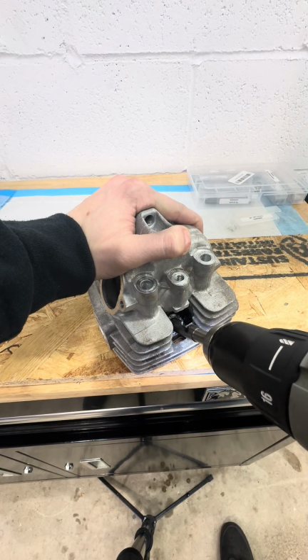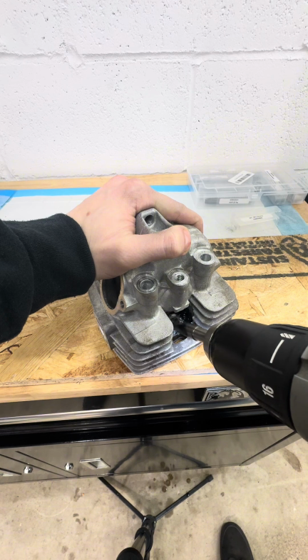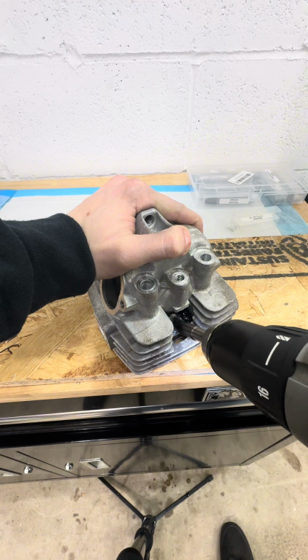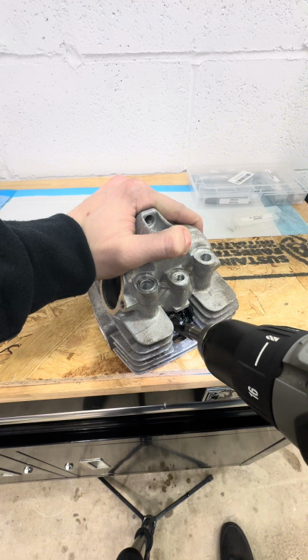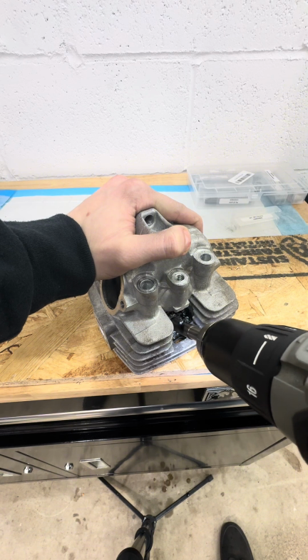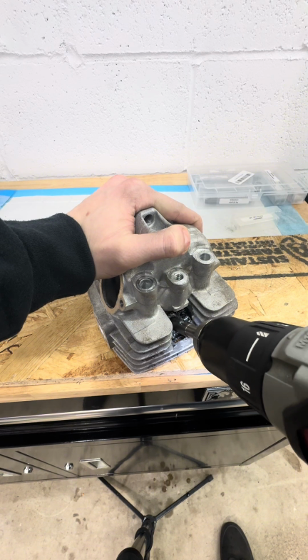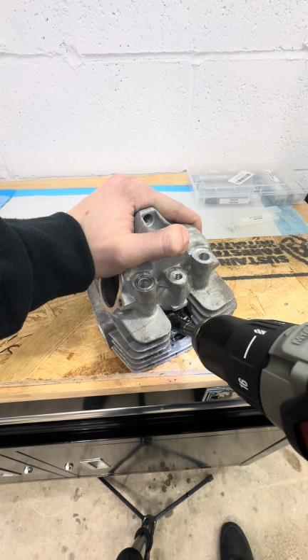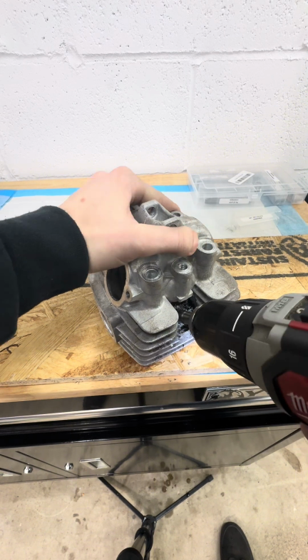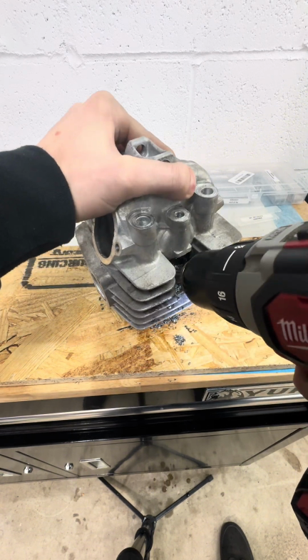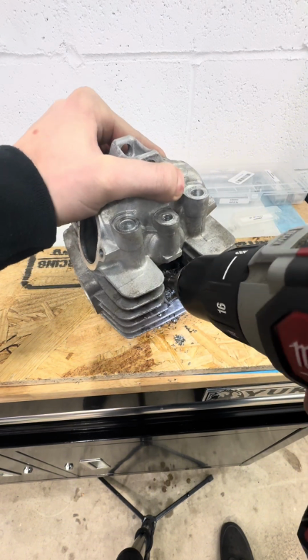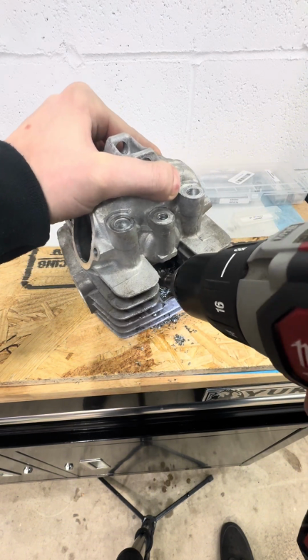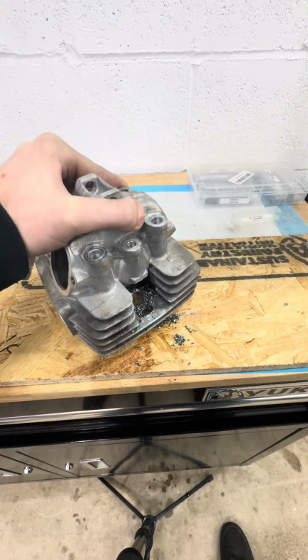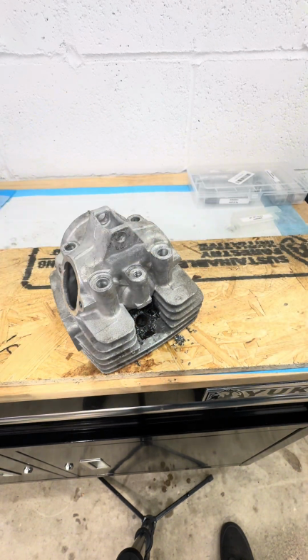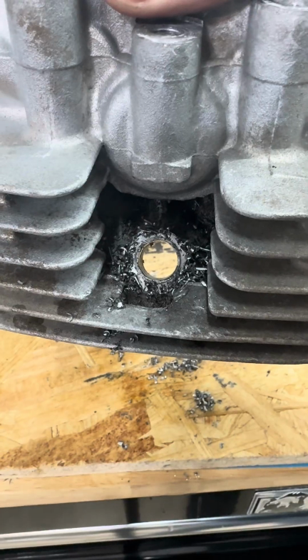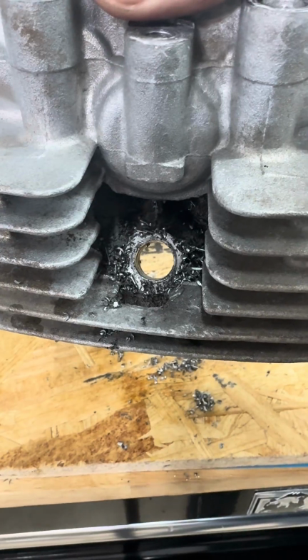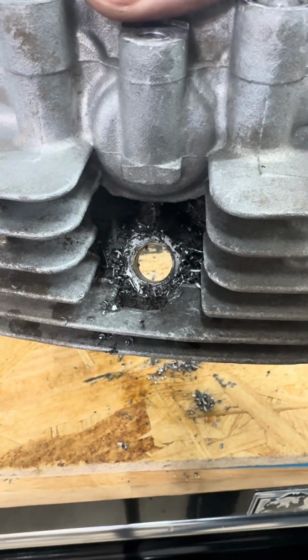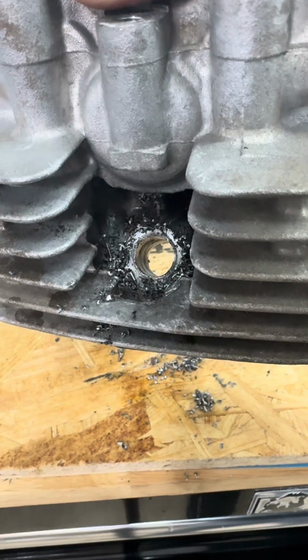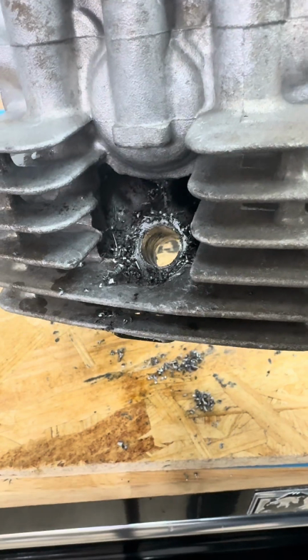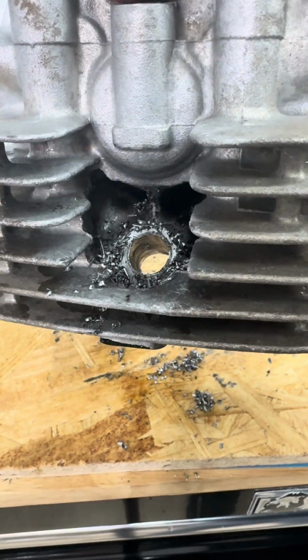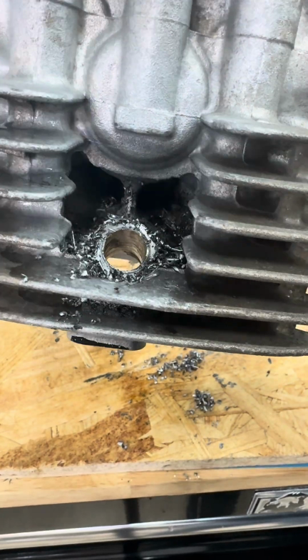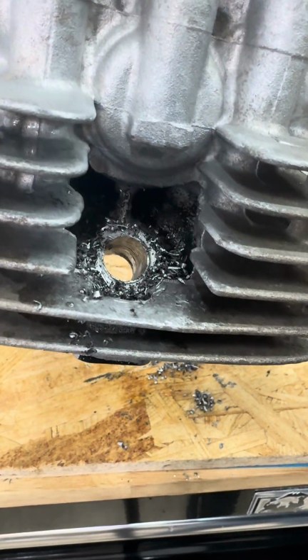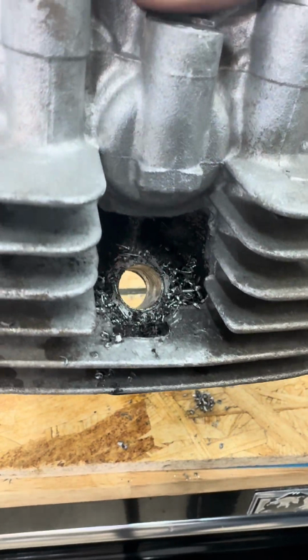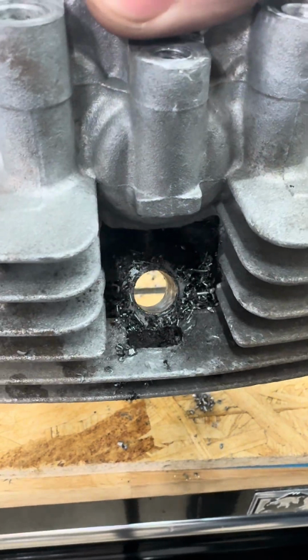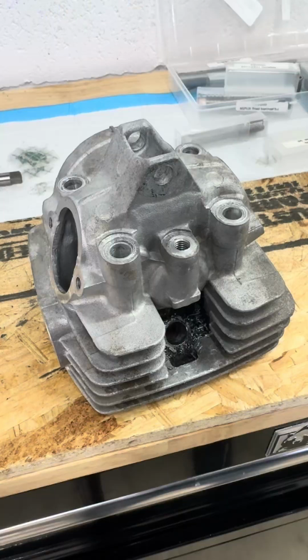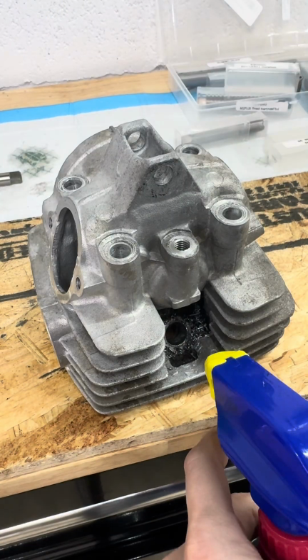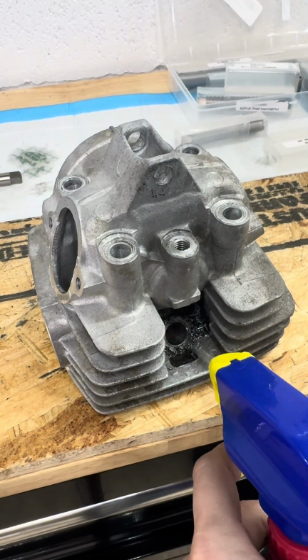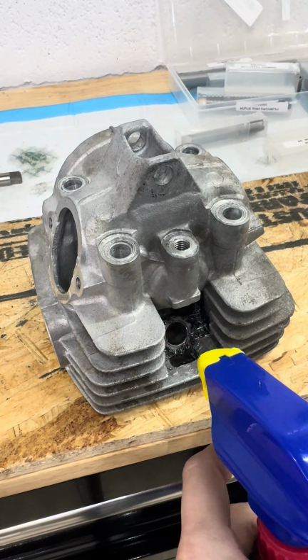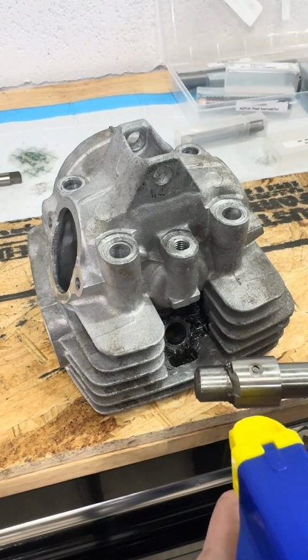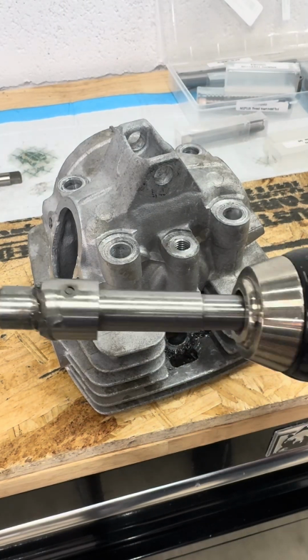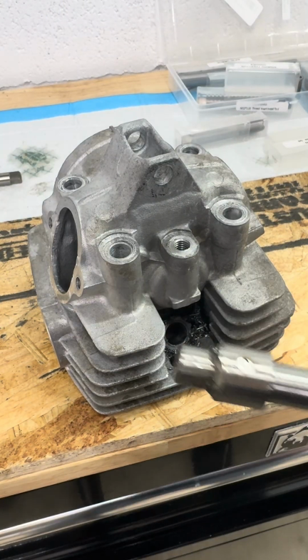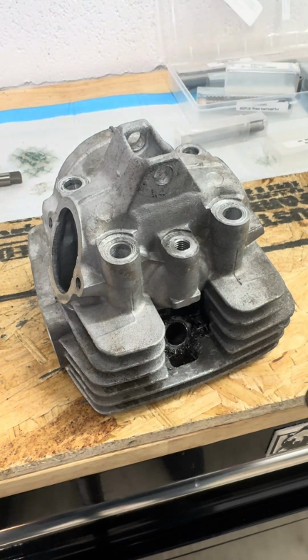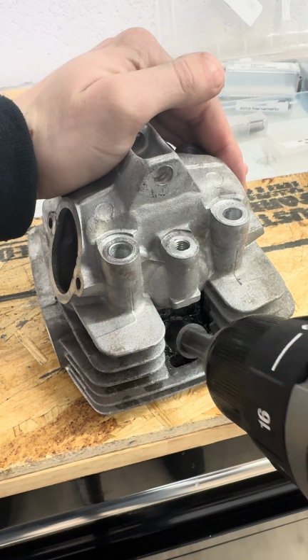To get started, we have to drill out those old threads. I'm applying a little bit of WD-40 as a cutting lubricant — aluminum is pretty soft and I find that this is enough. With those old threads now removed, we can grab that countersink bit.